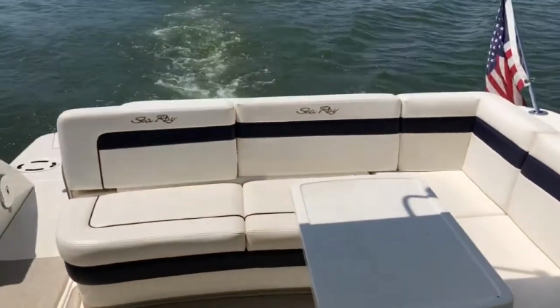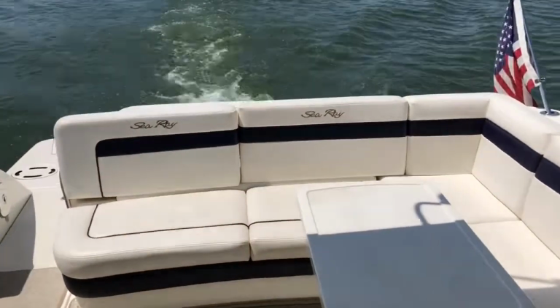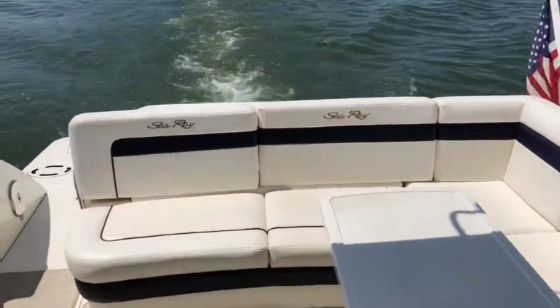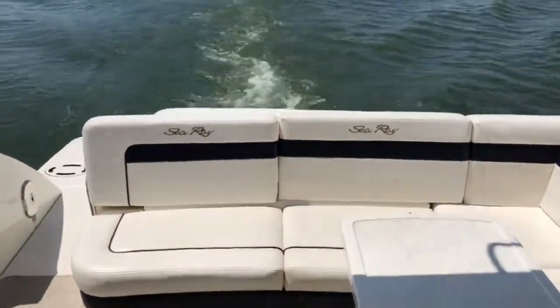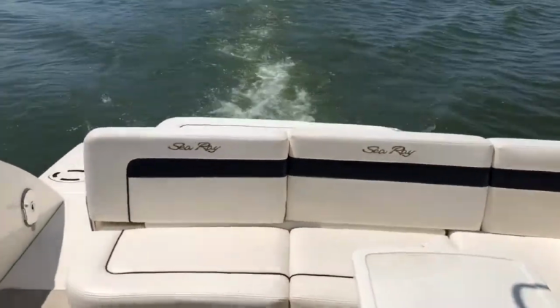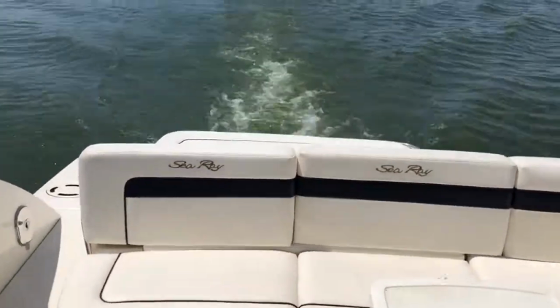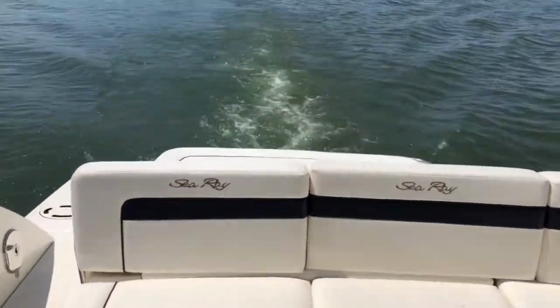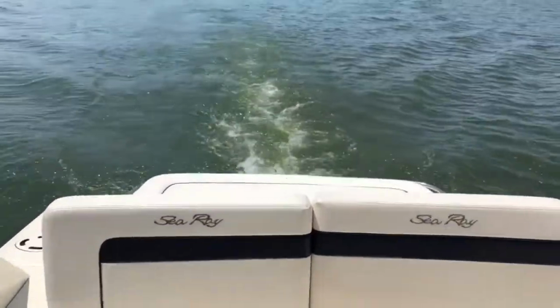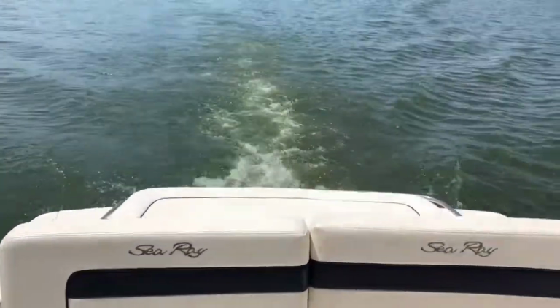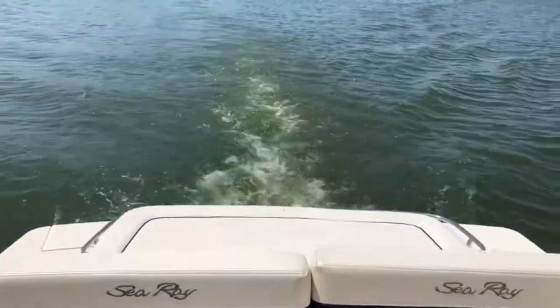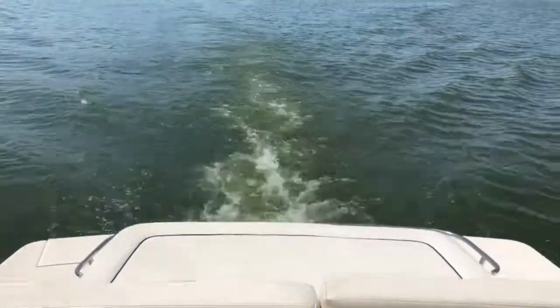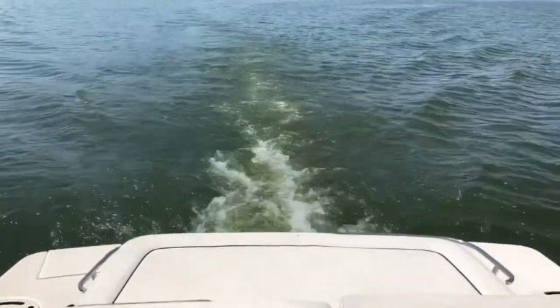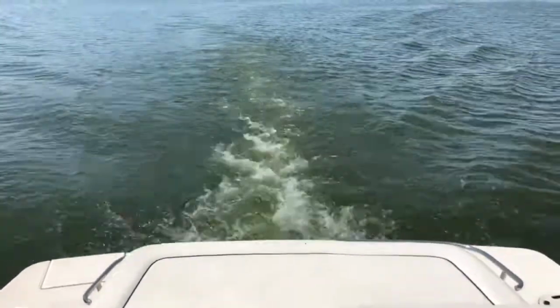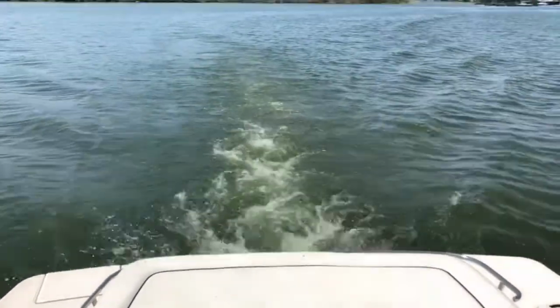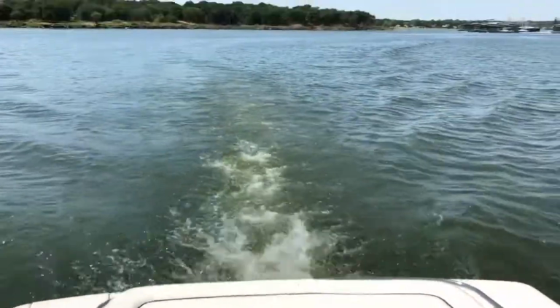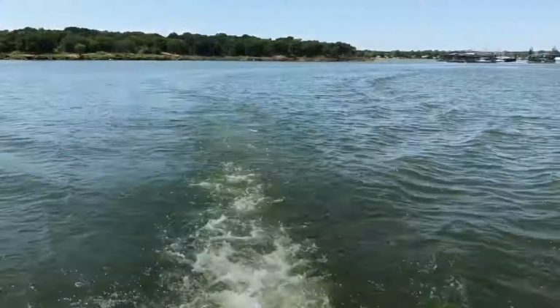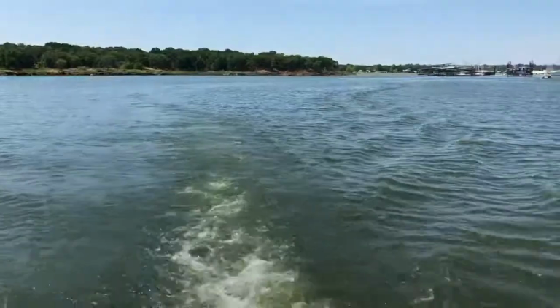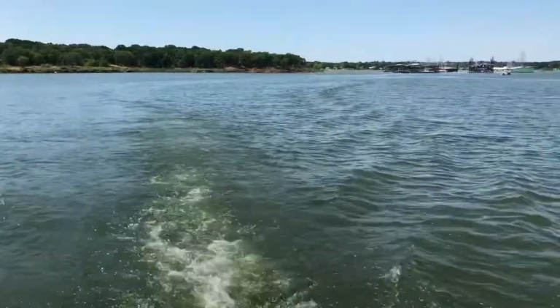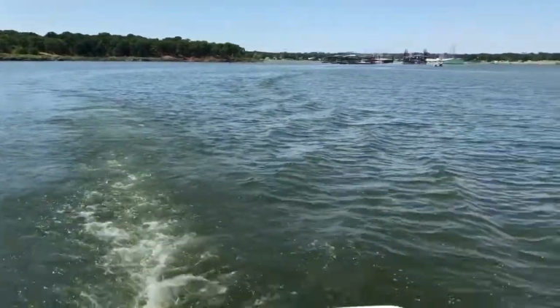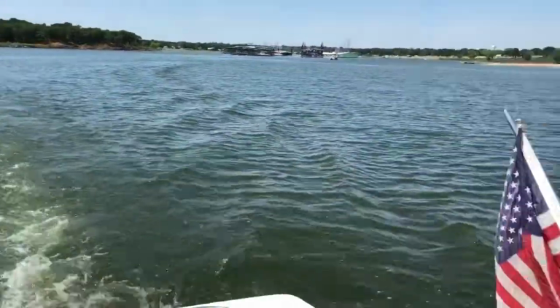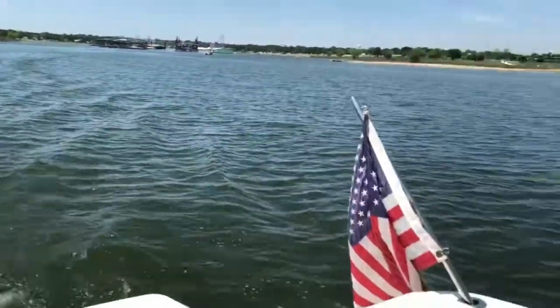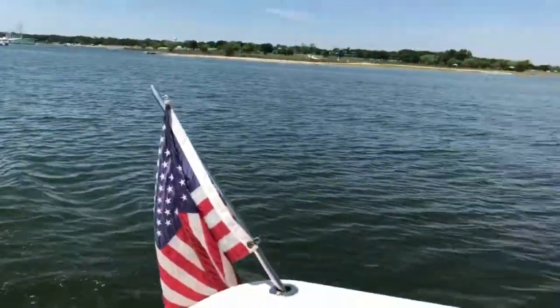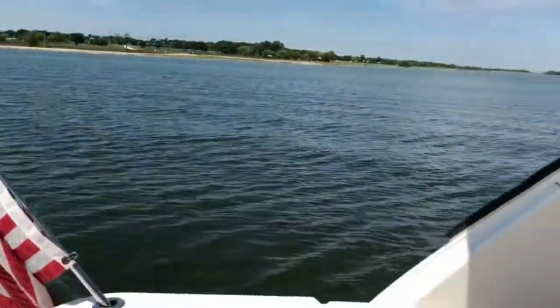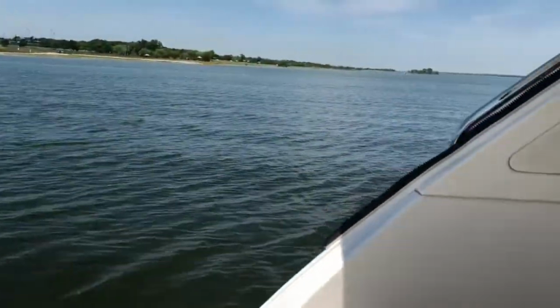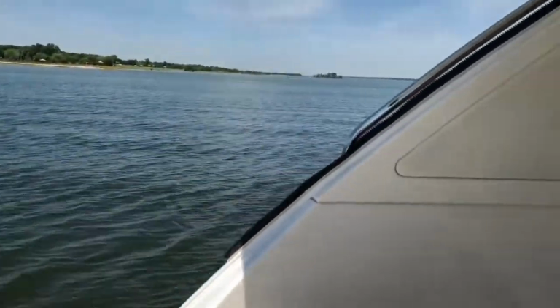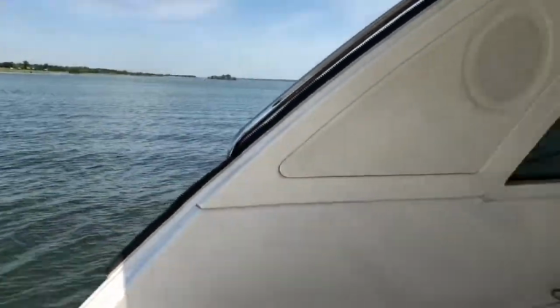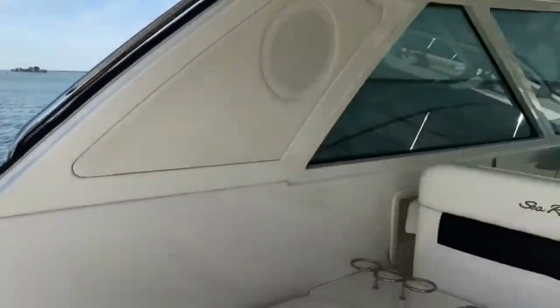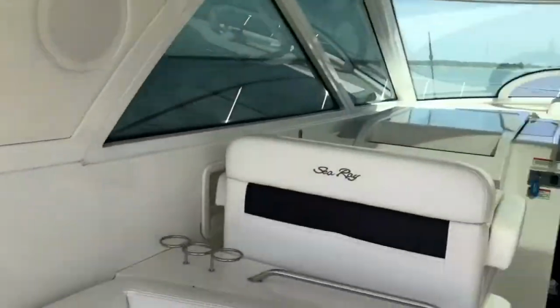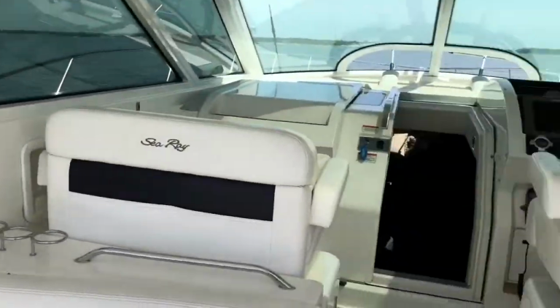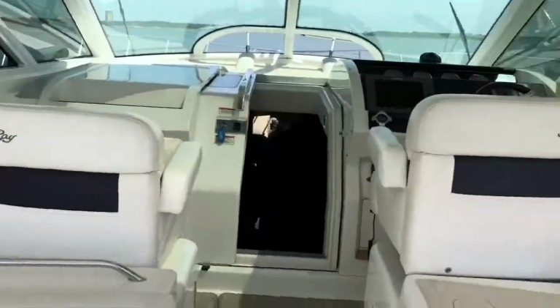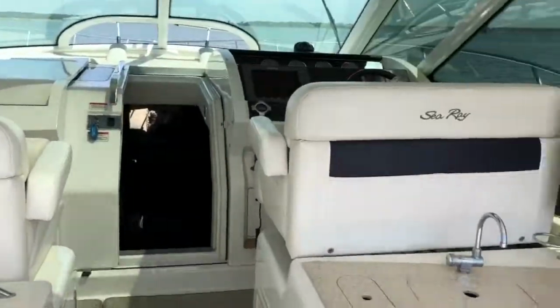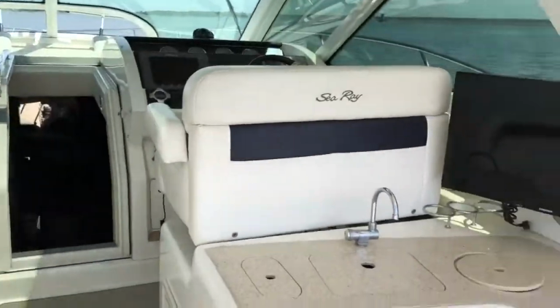Coming out of the marina, everything's great. Beautiful day. It's a beautiful boat.